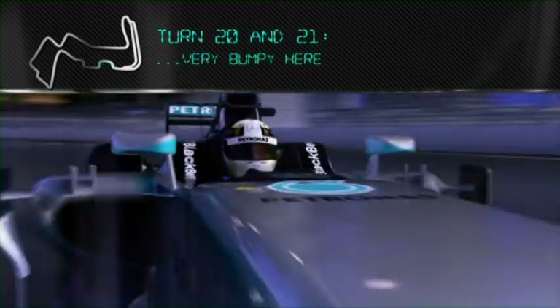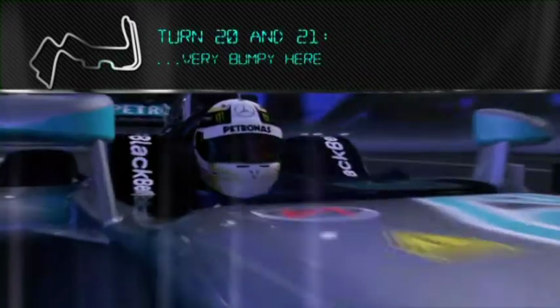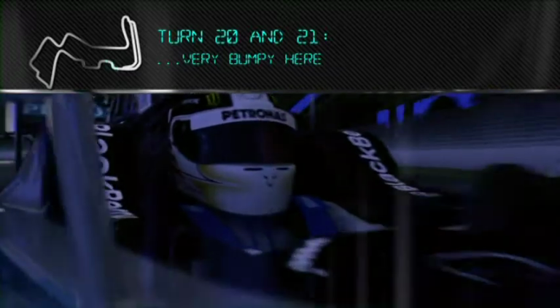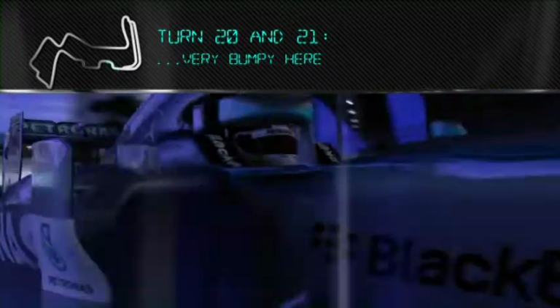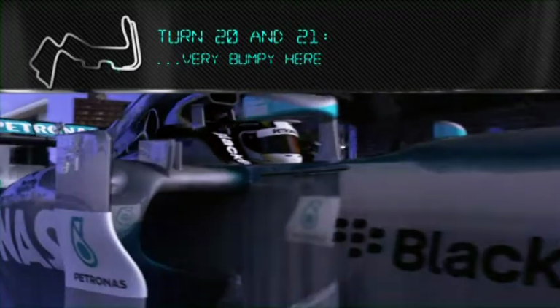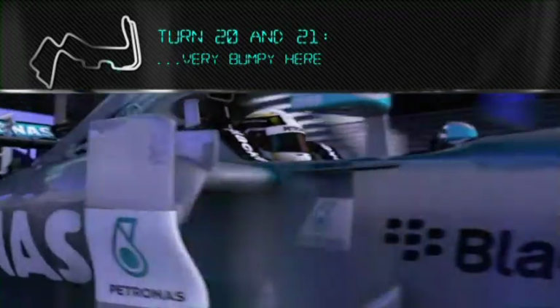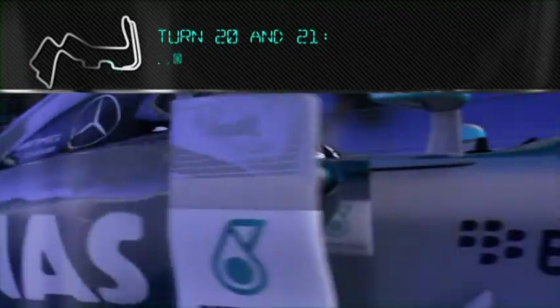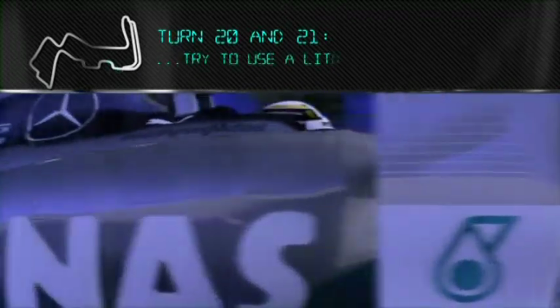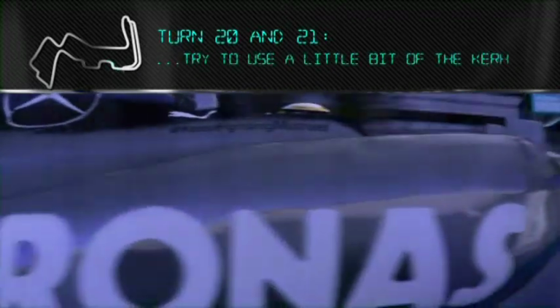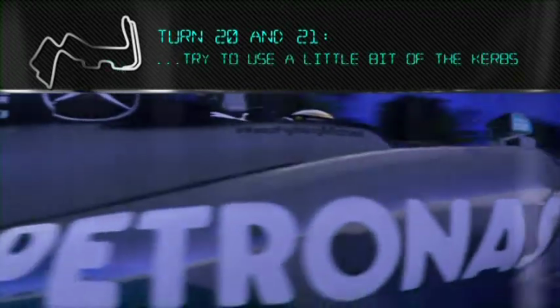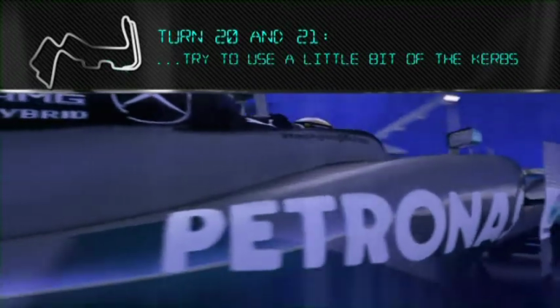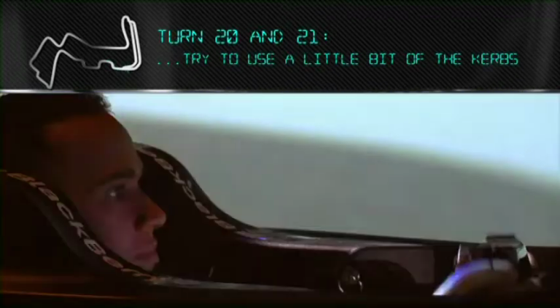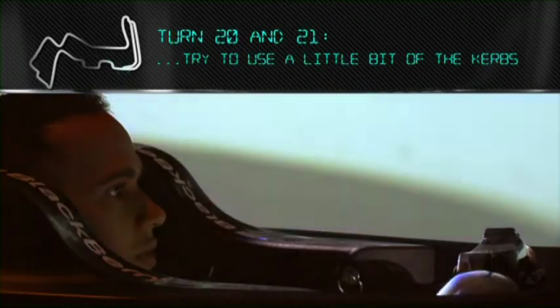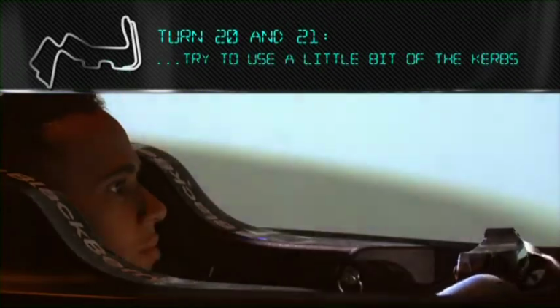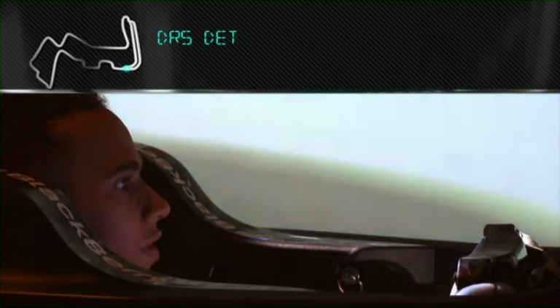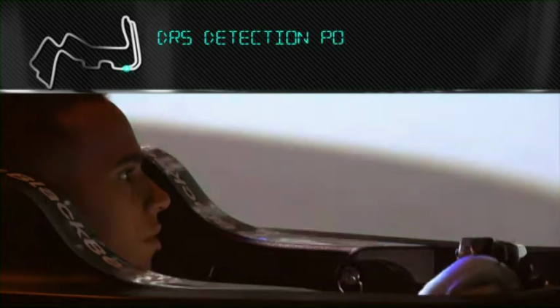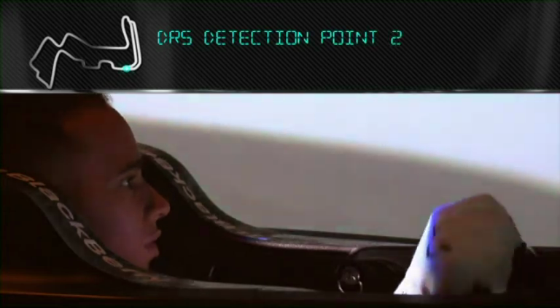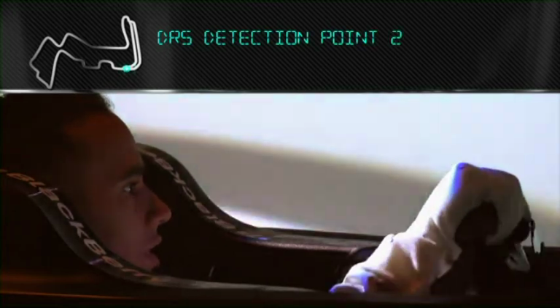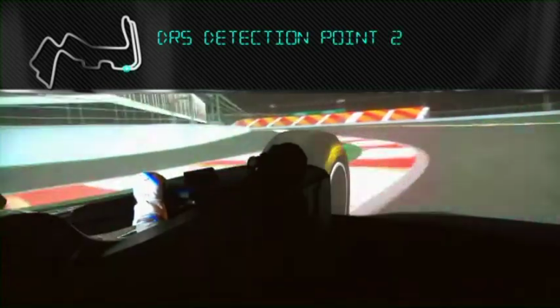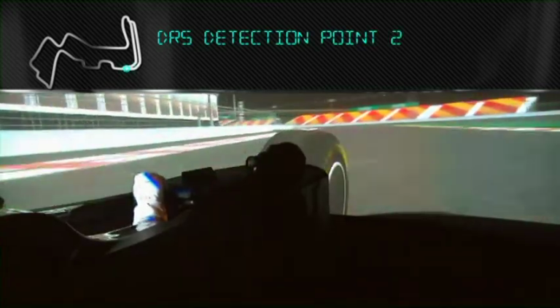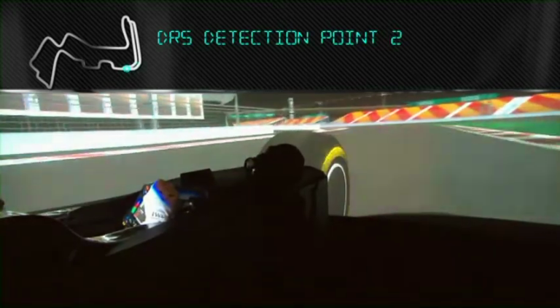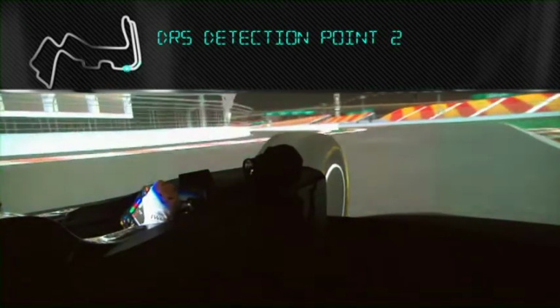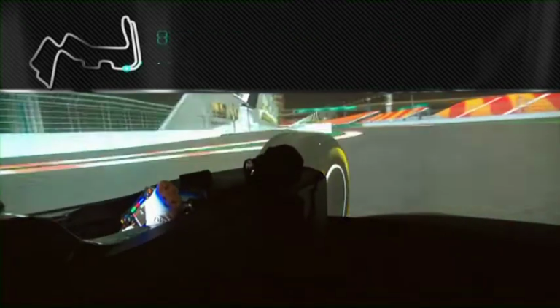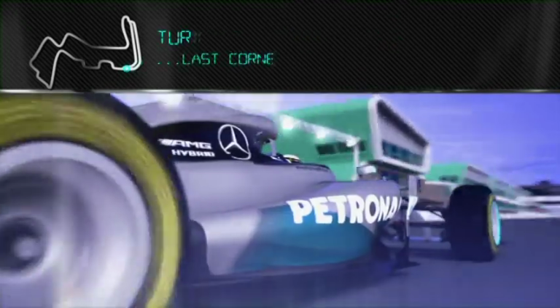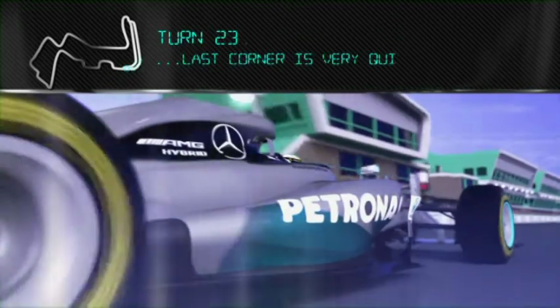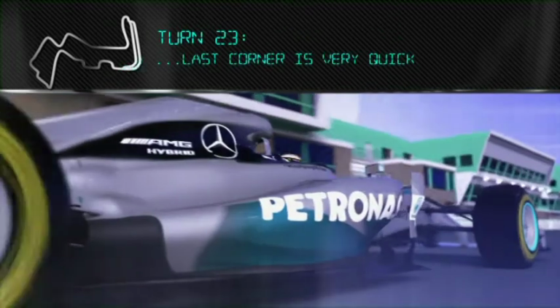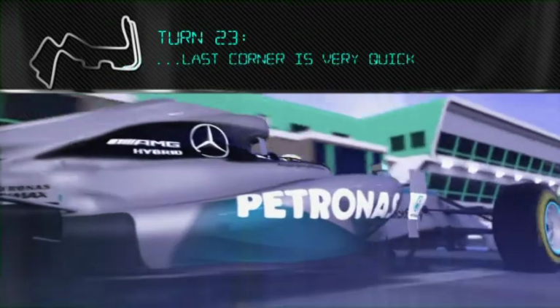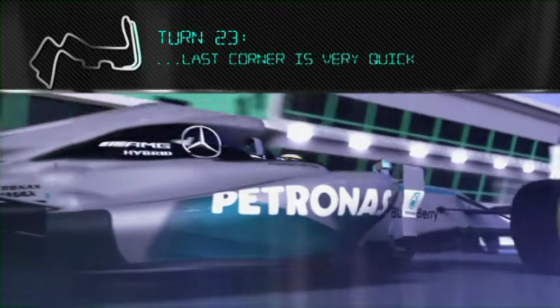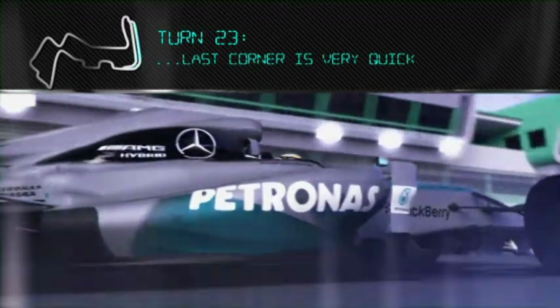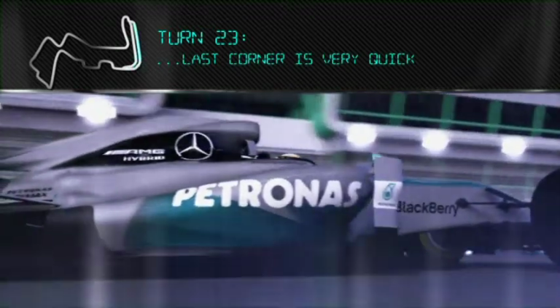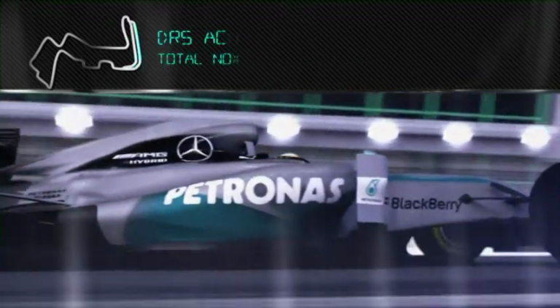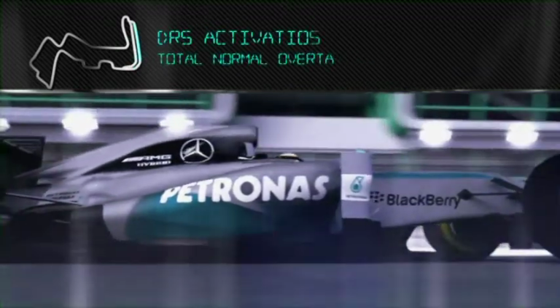This last fast chicane — you try and use a little bit of the kerbs. At any moment you have an oversteer moment, you hit the back end into the wall. The last corner here is very, very quick. And that's the lap.